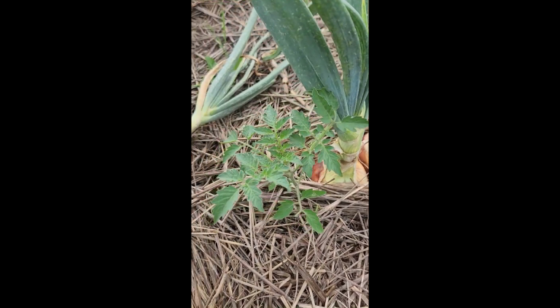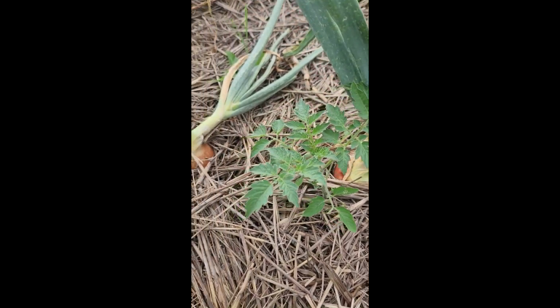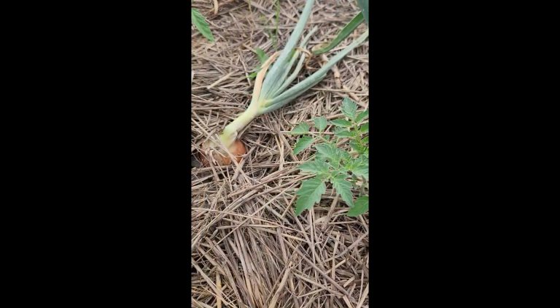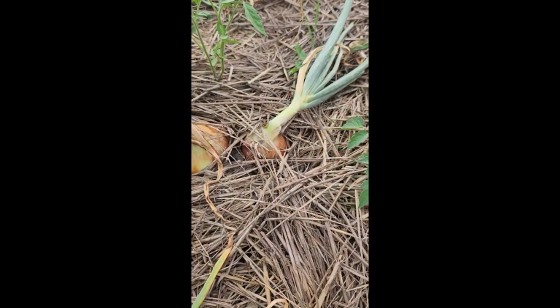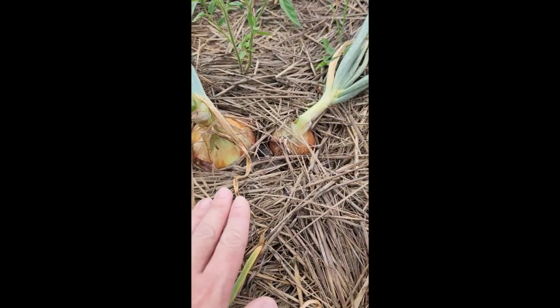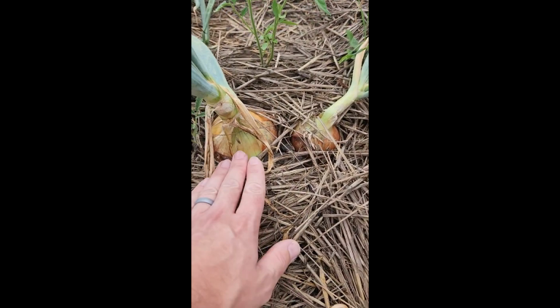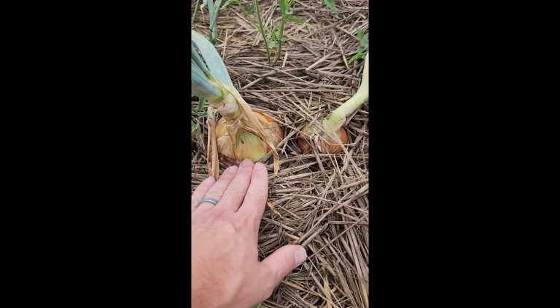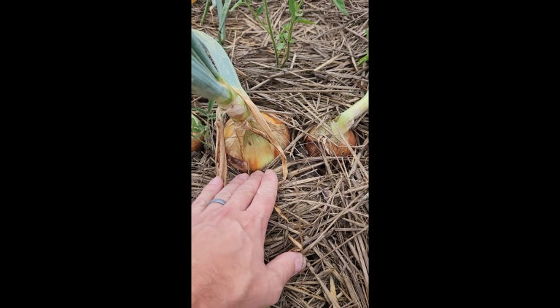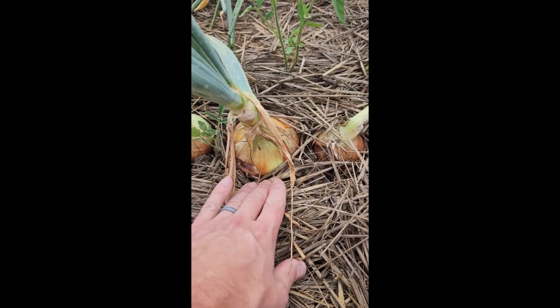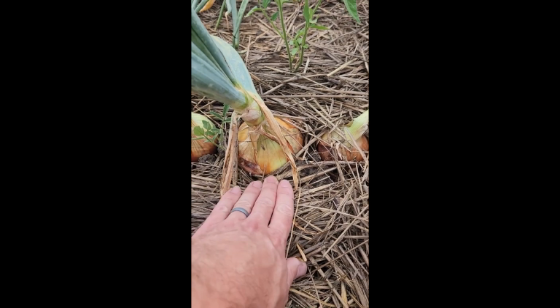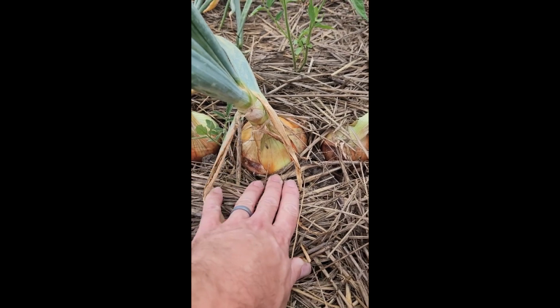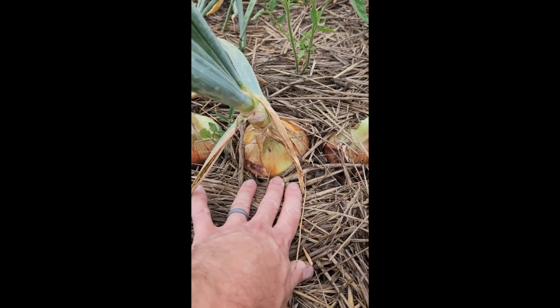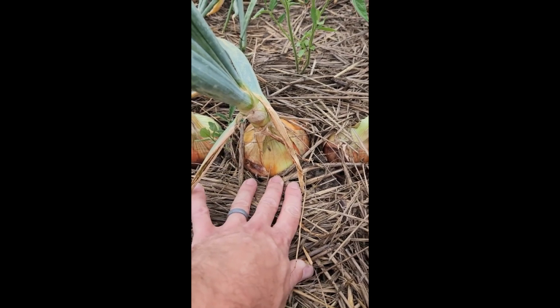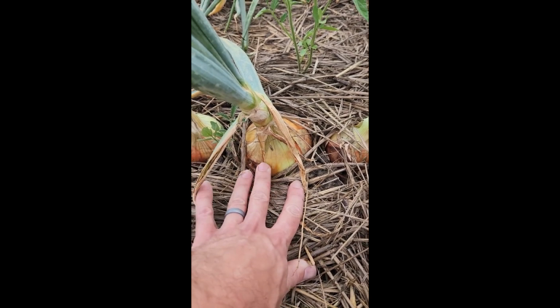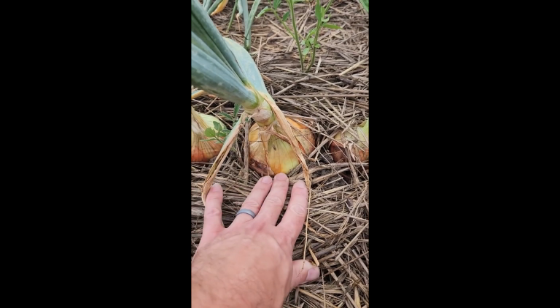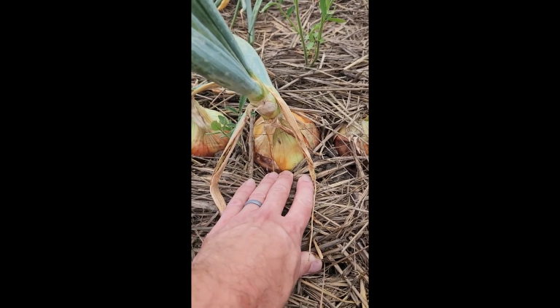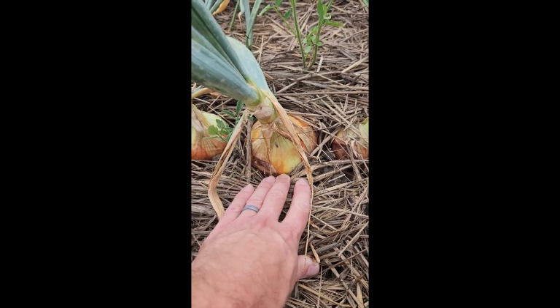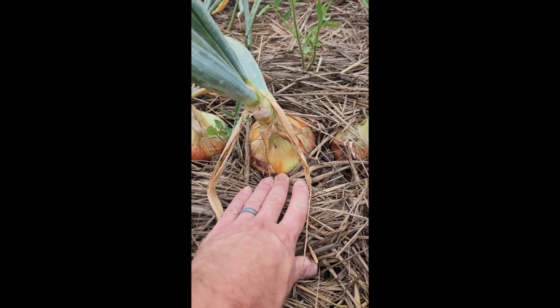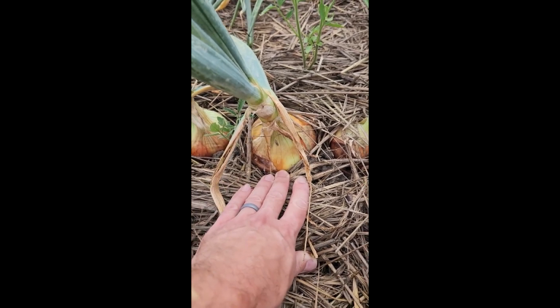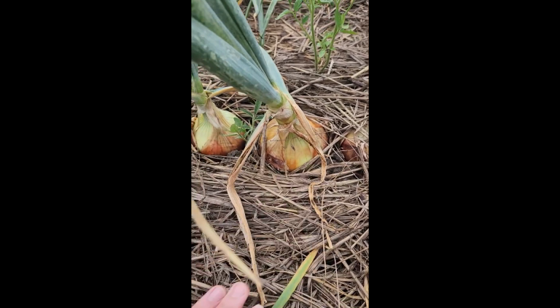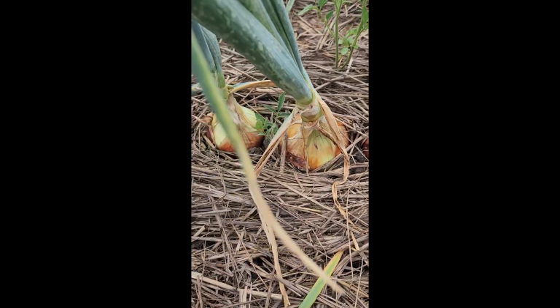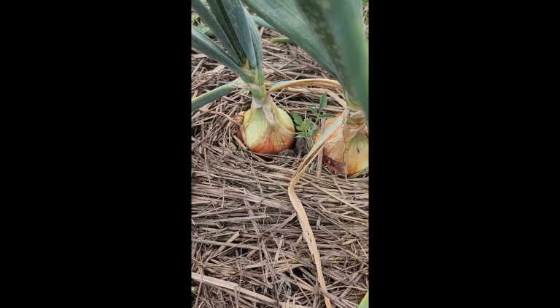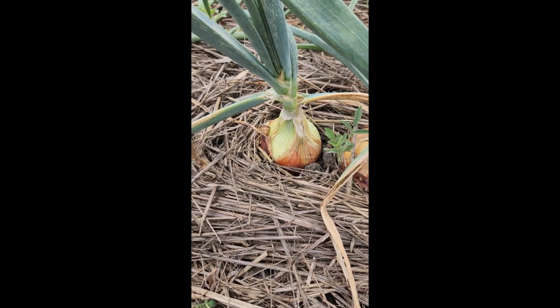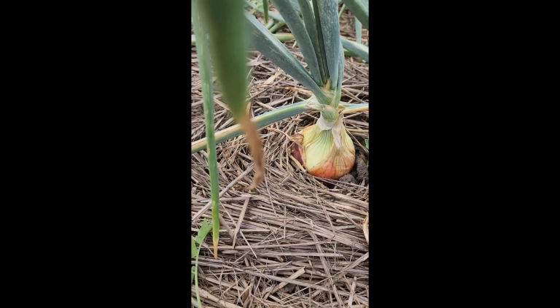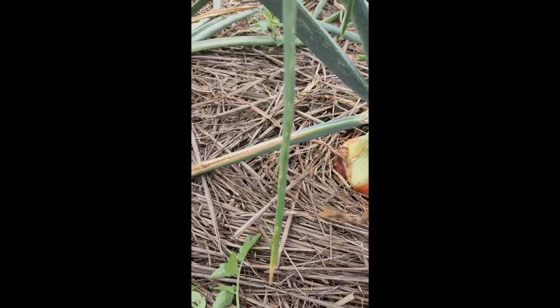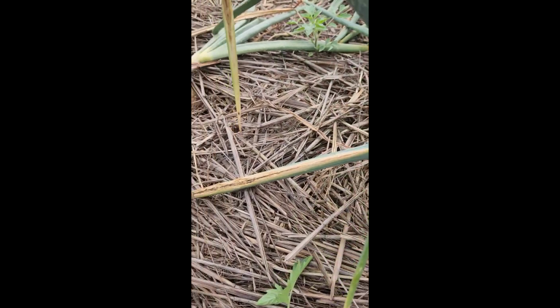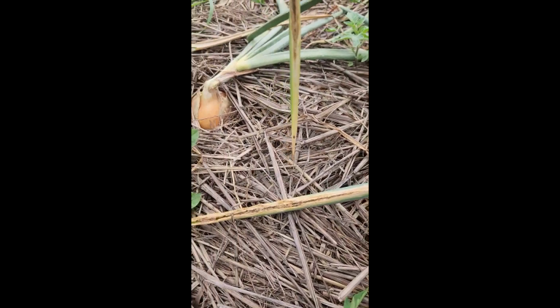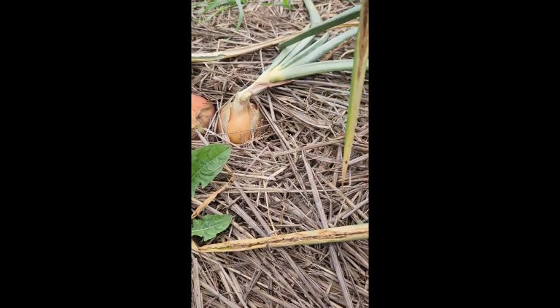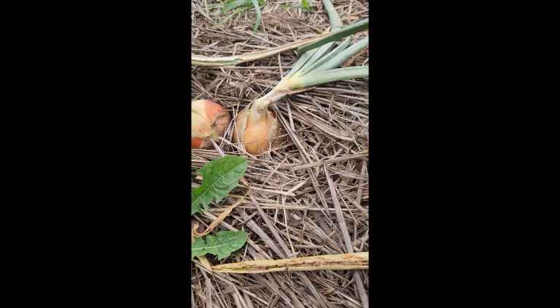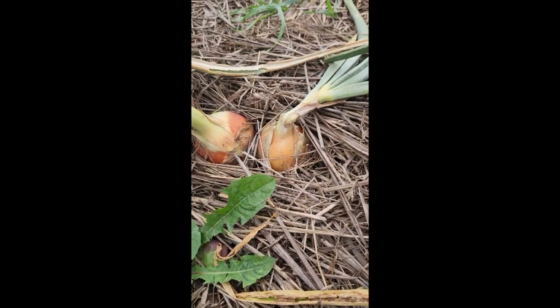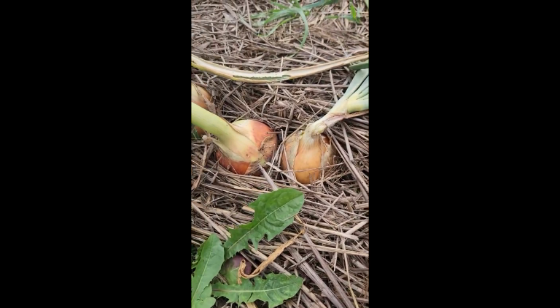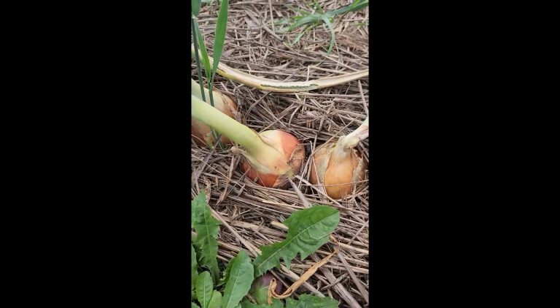Here you can see that our onions are starting to reach a decent size. This is my biggest one — it's between a baseball and a softball in size. But most of them are about a softball to a tennis ball in size.